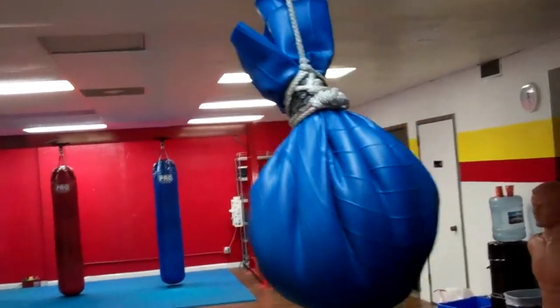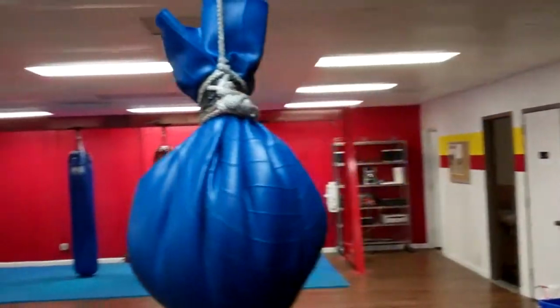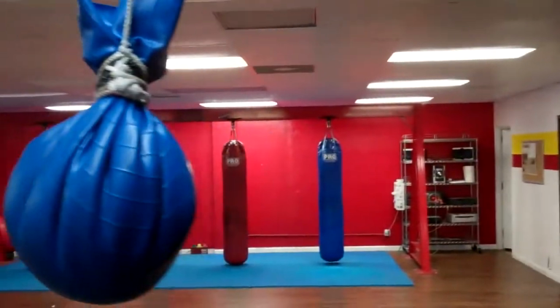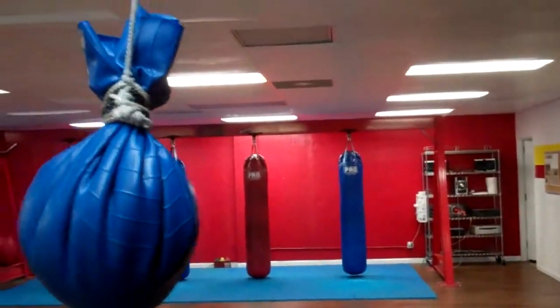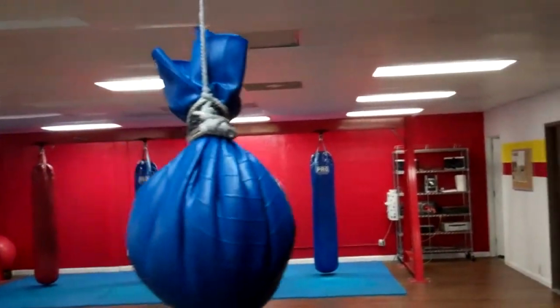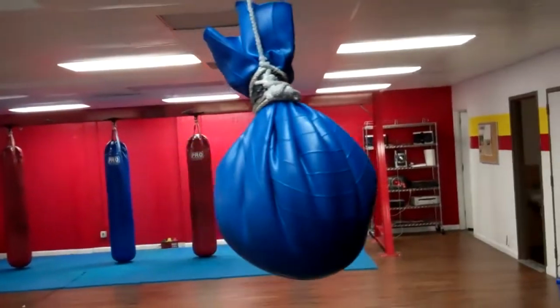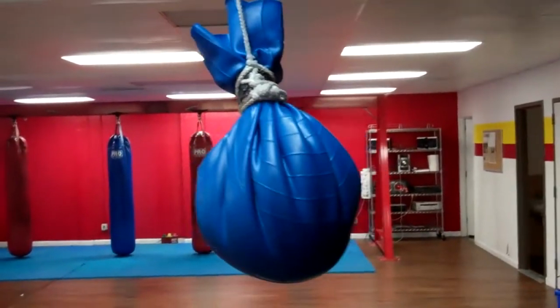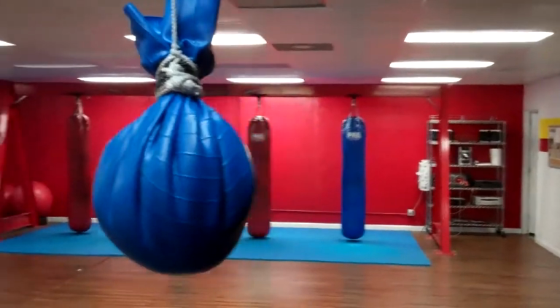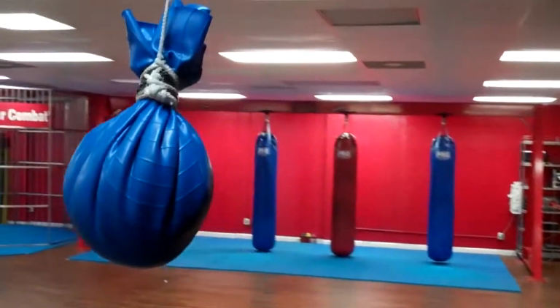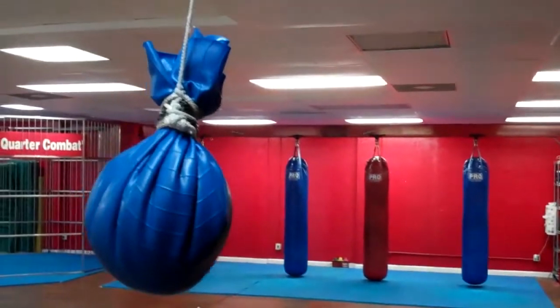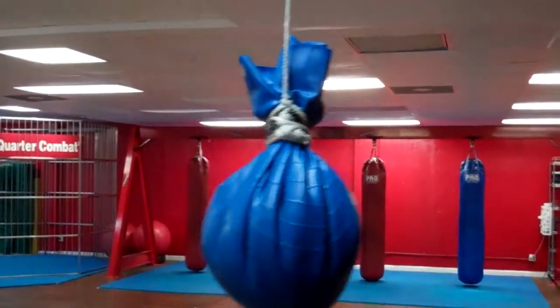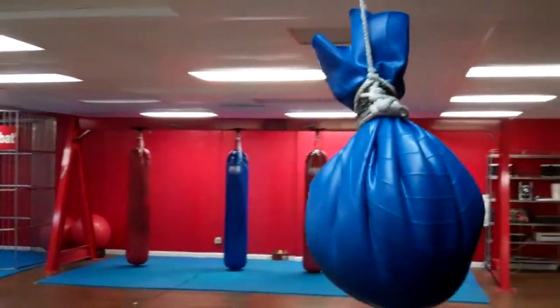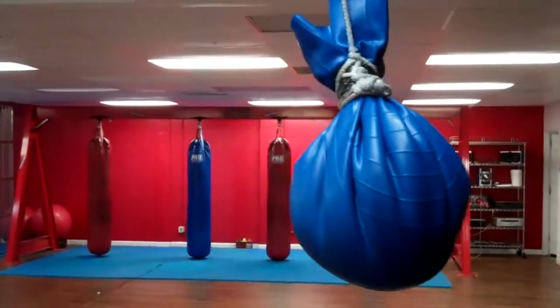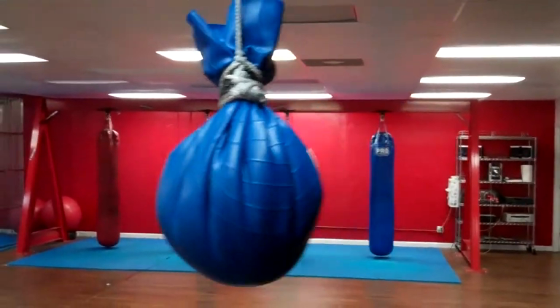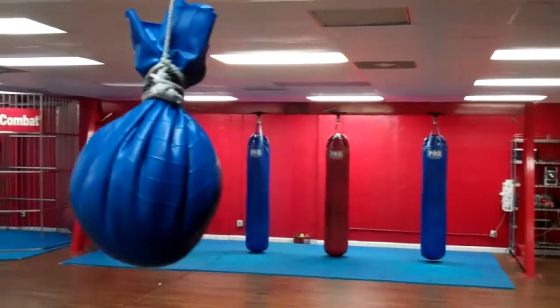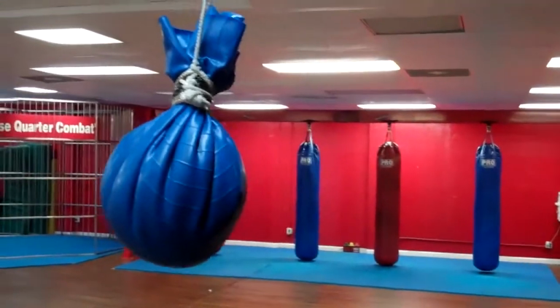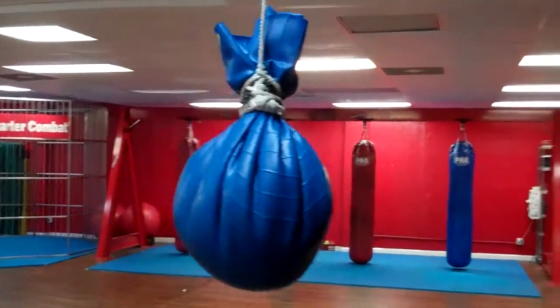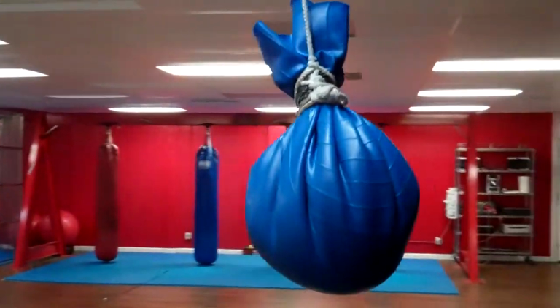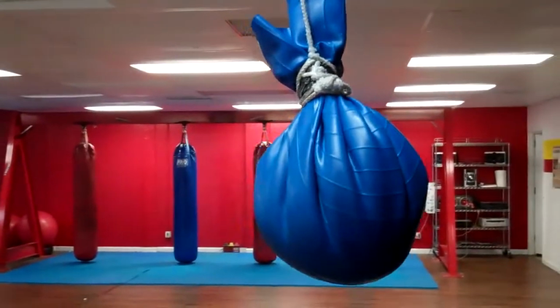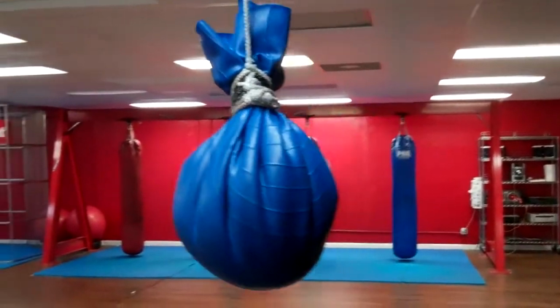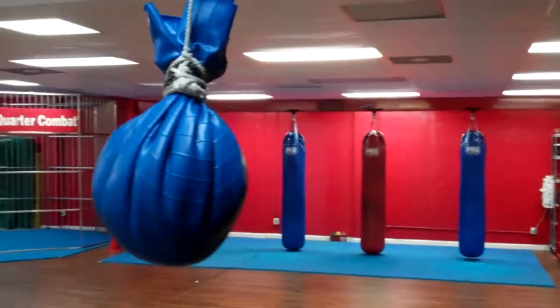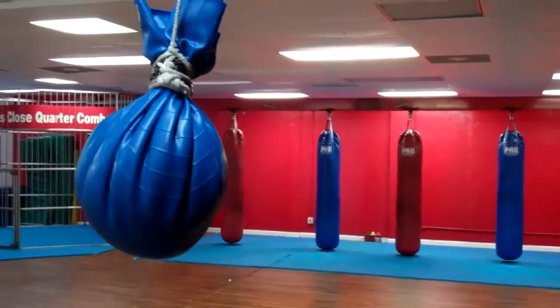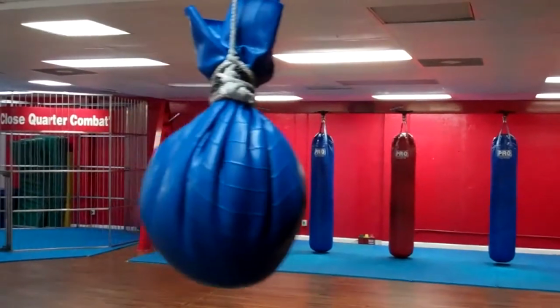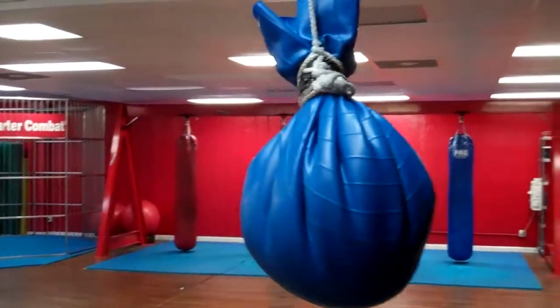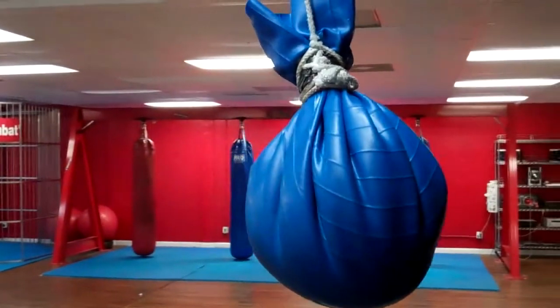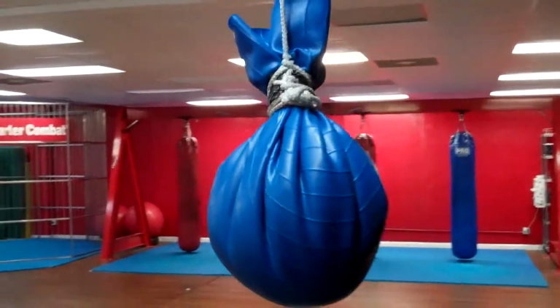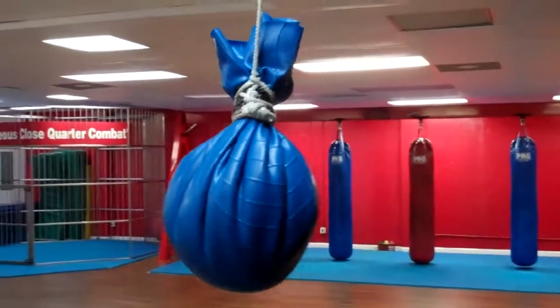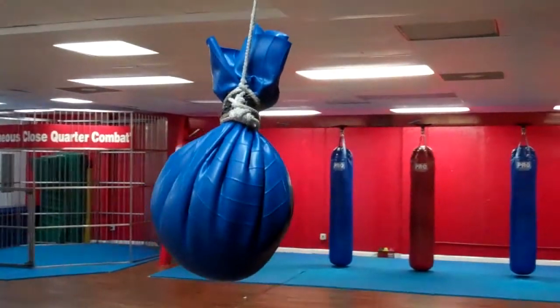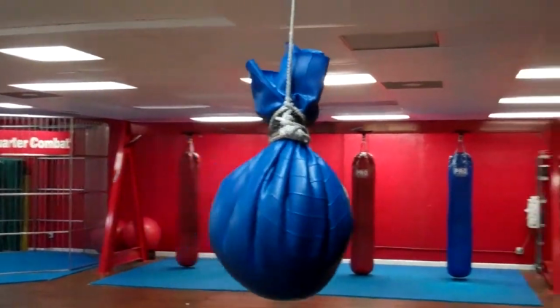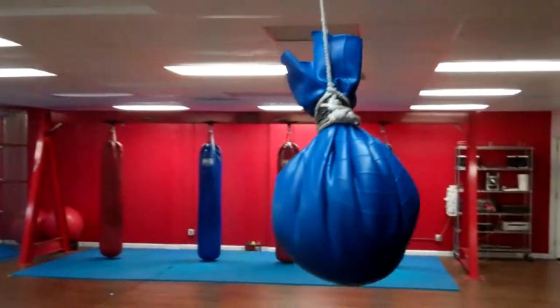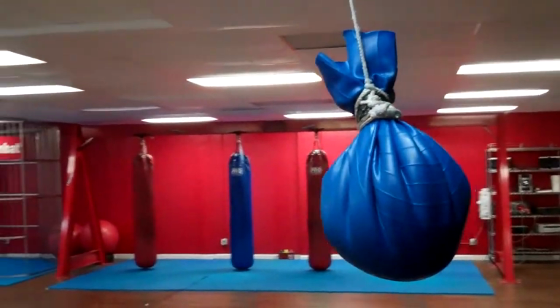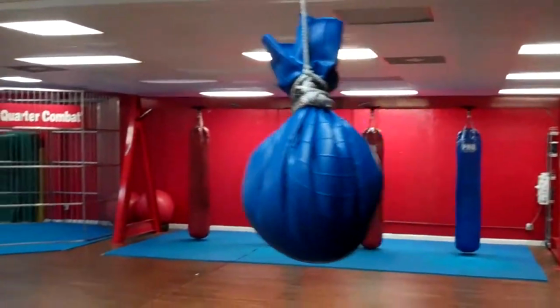It makes a good striking bag, slip bag, blocking bag, and it helps you with your footwork. It's a really good bag, and it's cheap too.